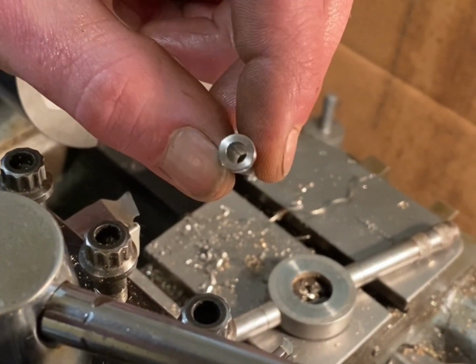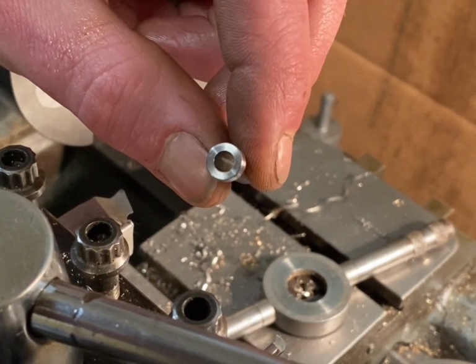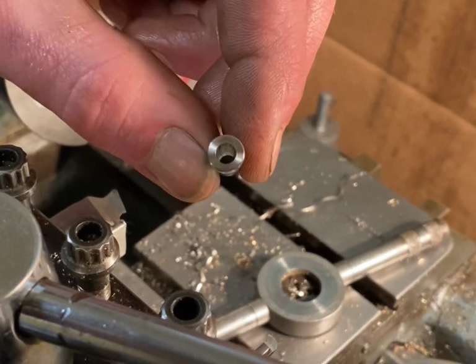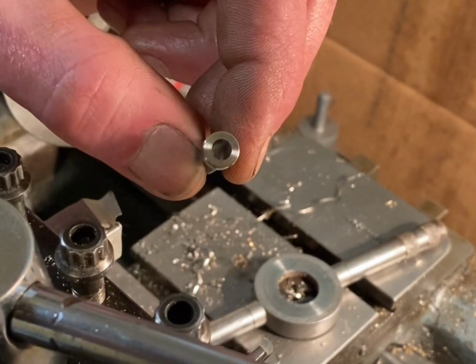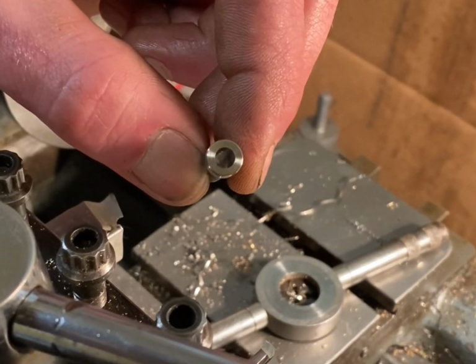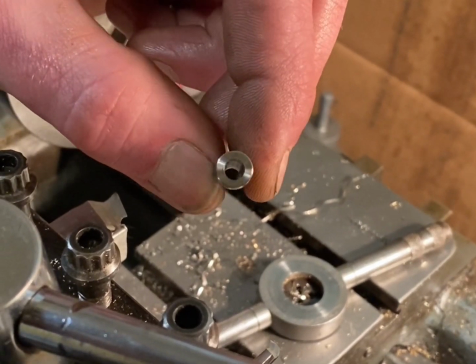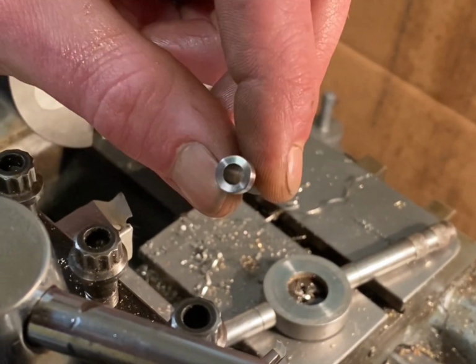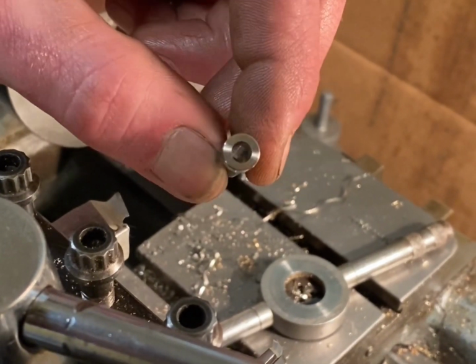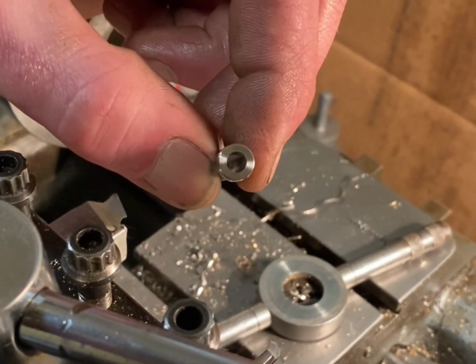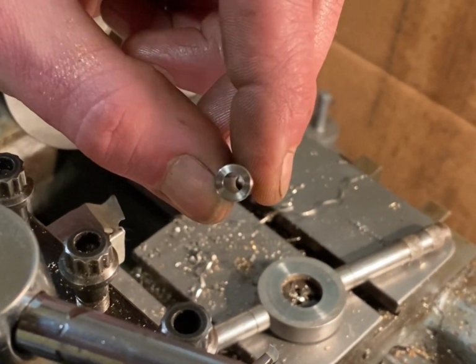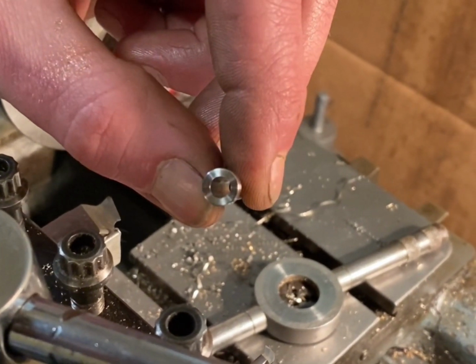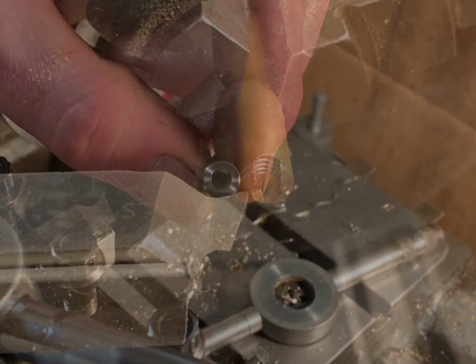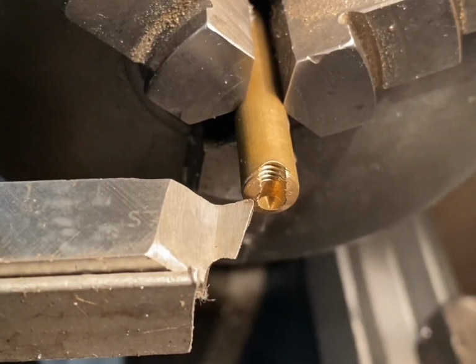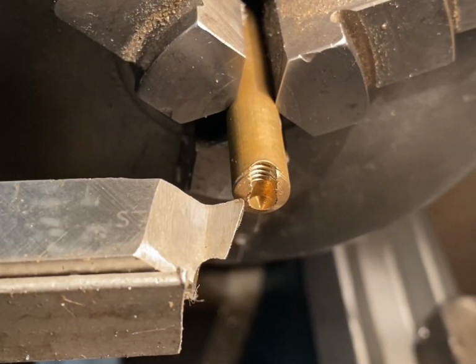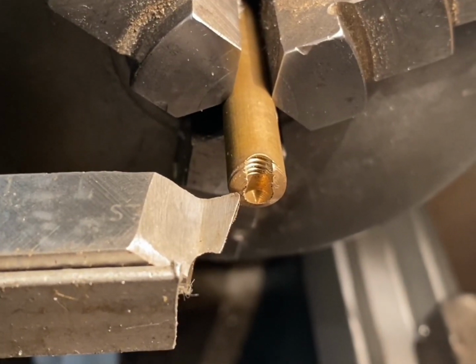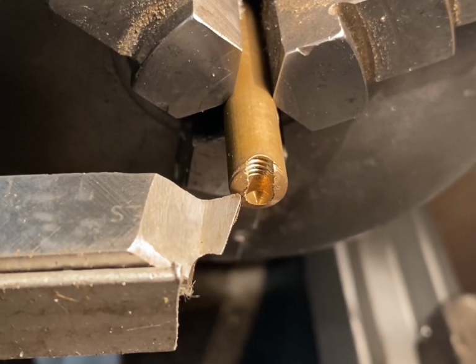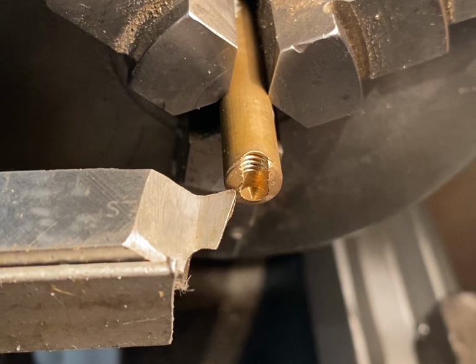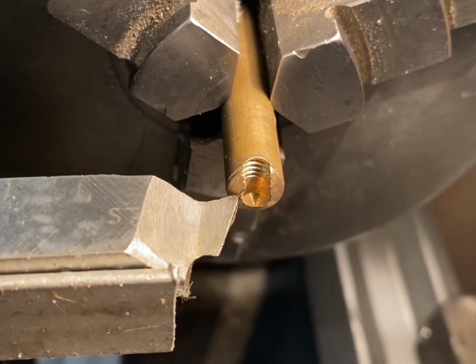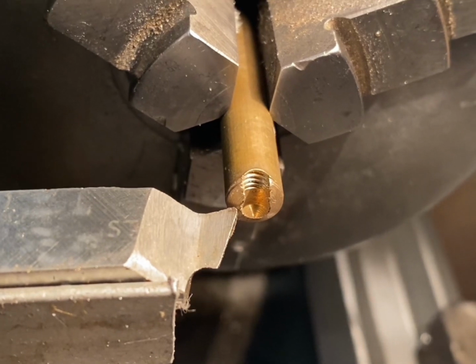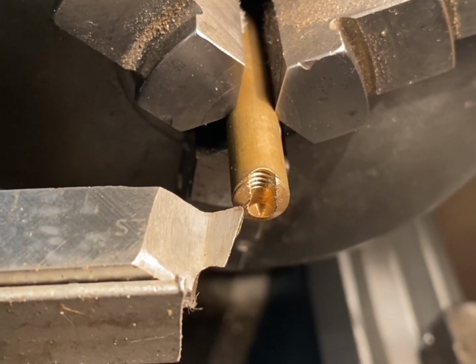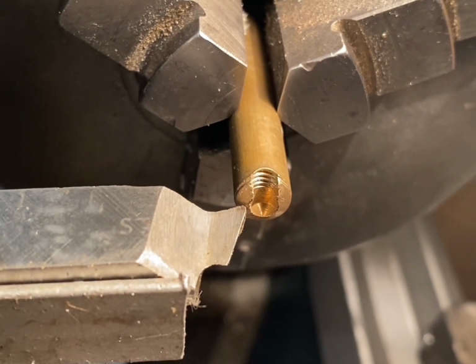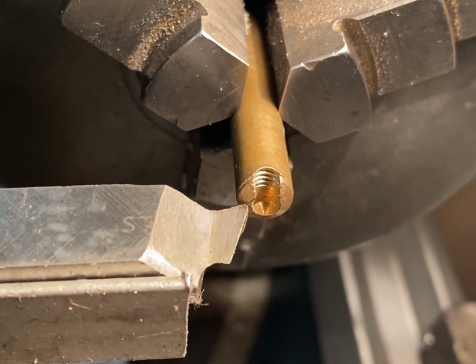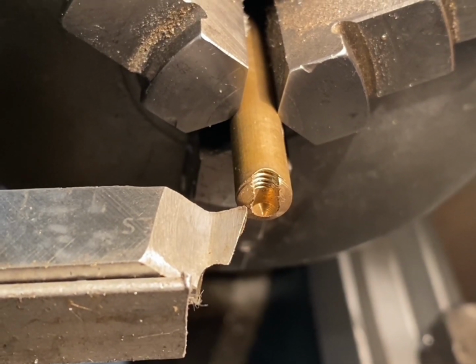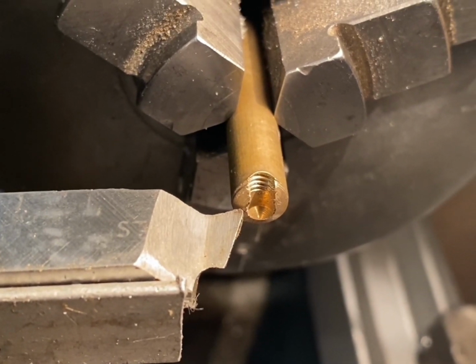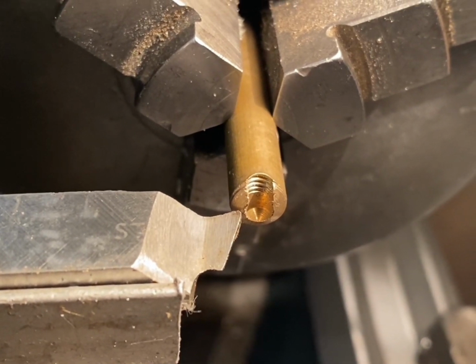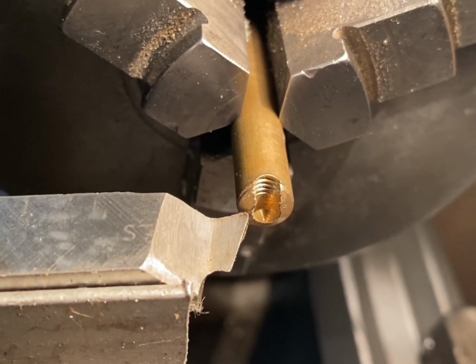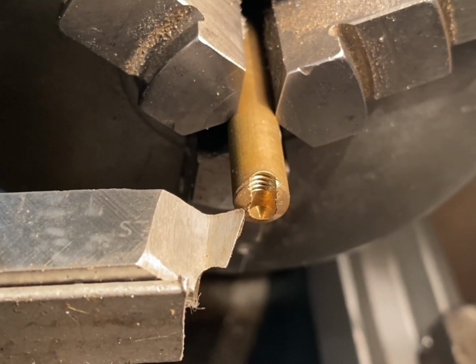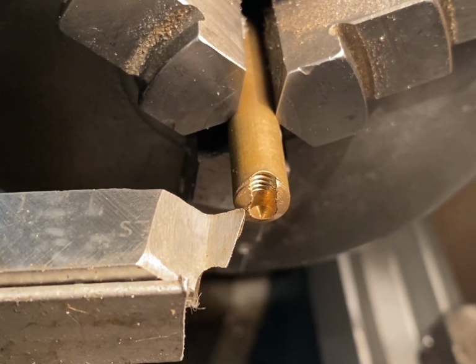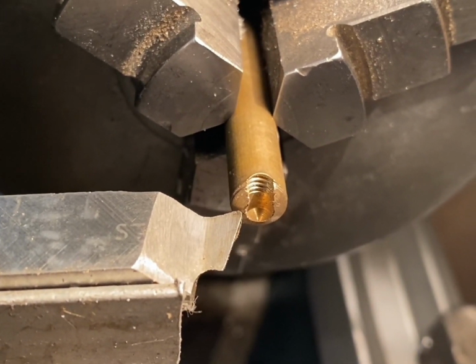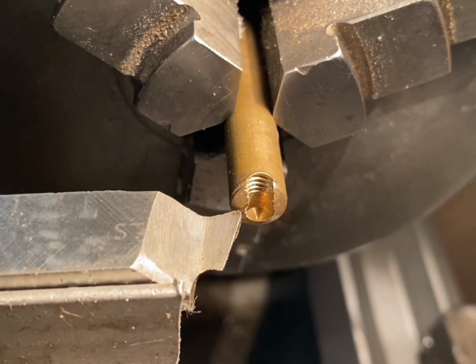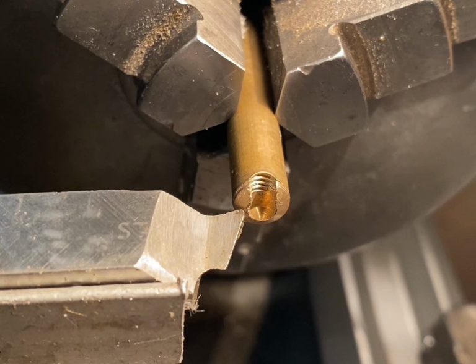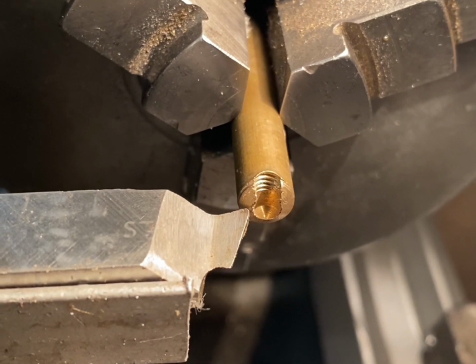I'm just about to make the plunger cap out of a stock piece of brass. I'm going to start by refacing the end and then drilling a hole and tapping it out for an internal thread.